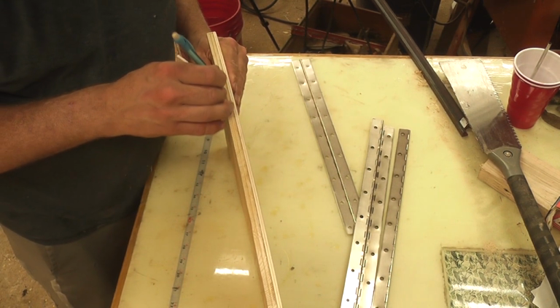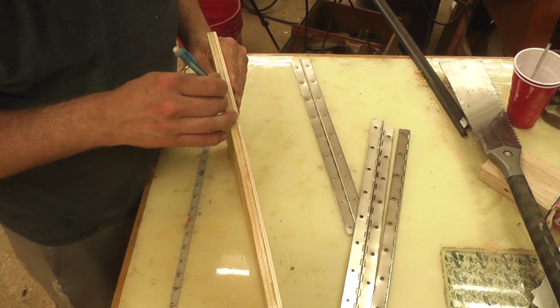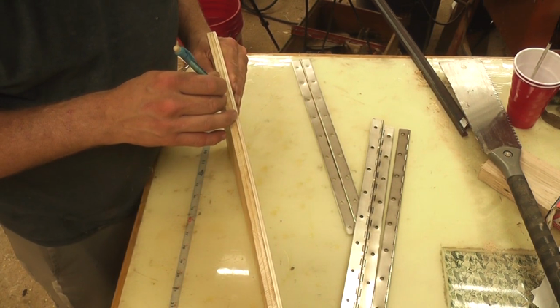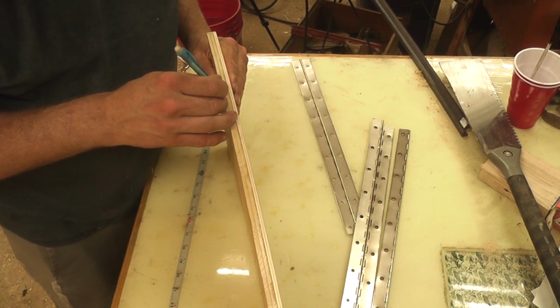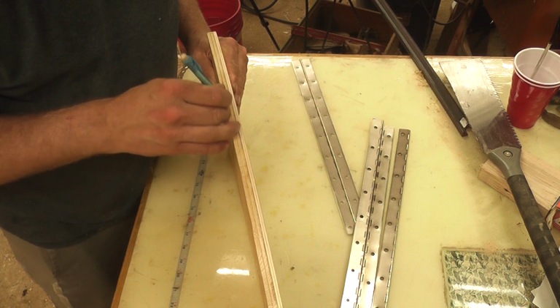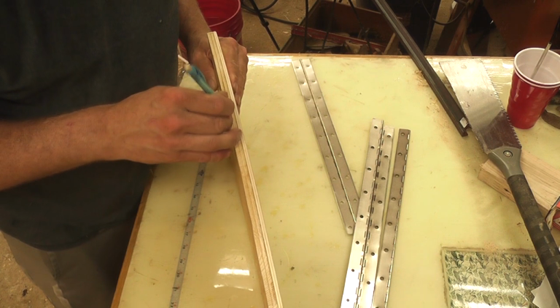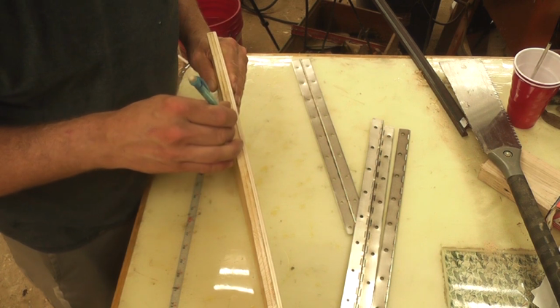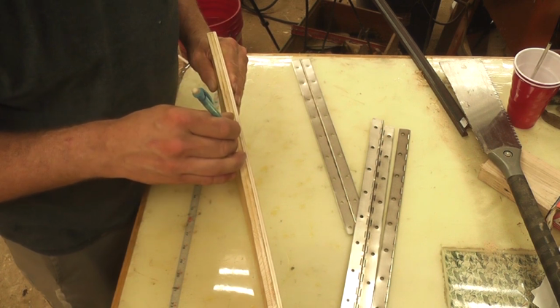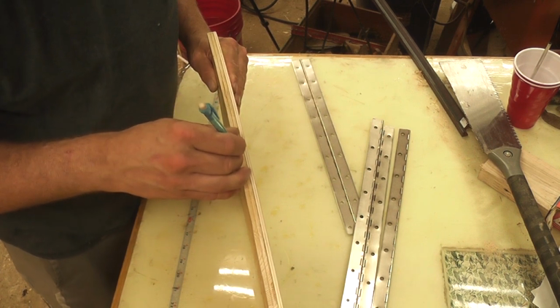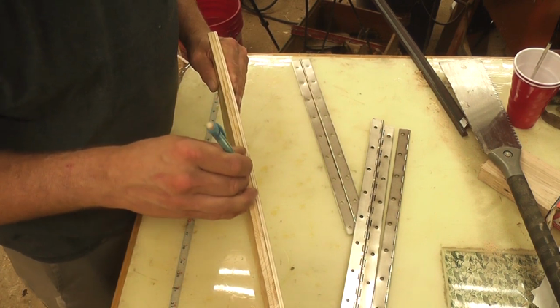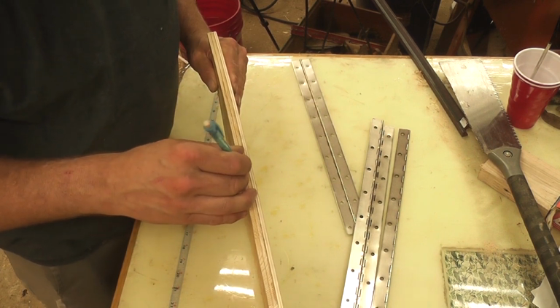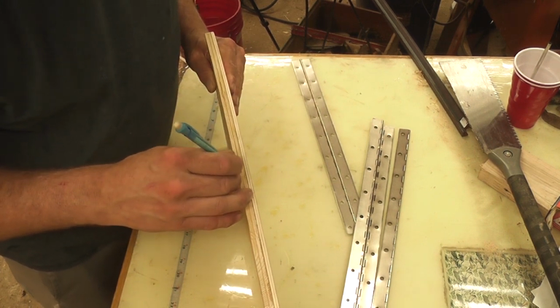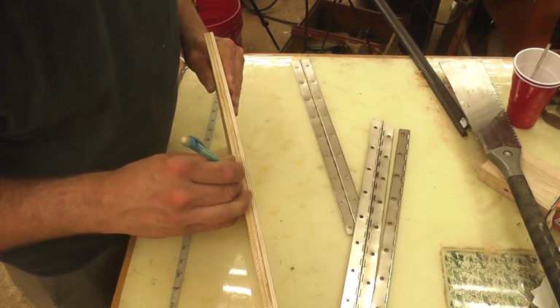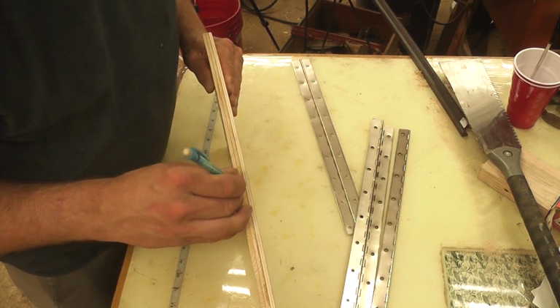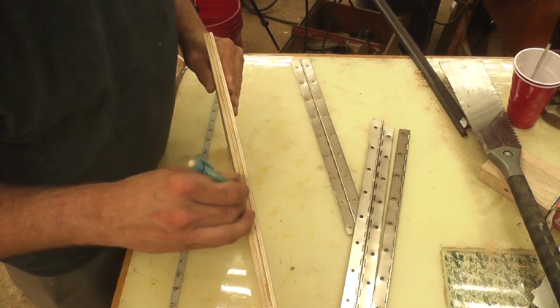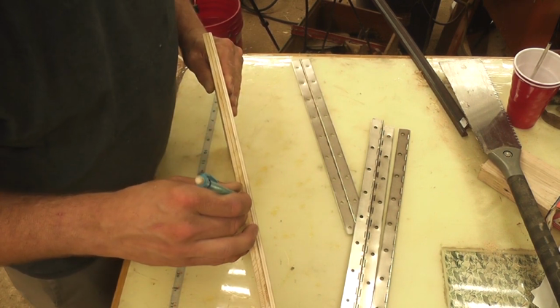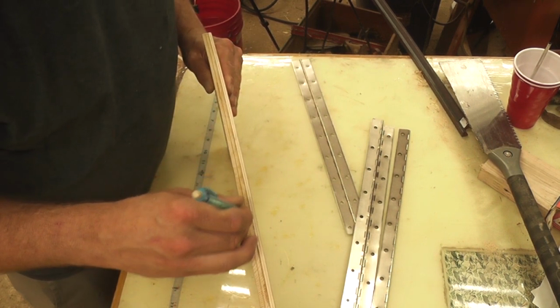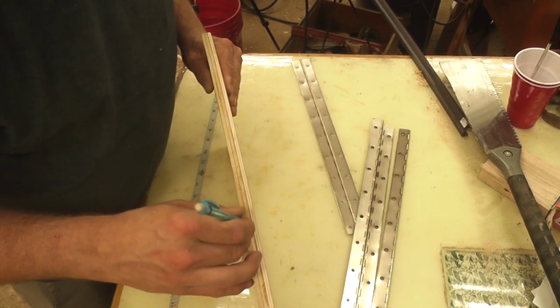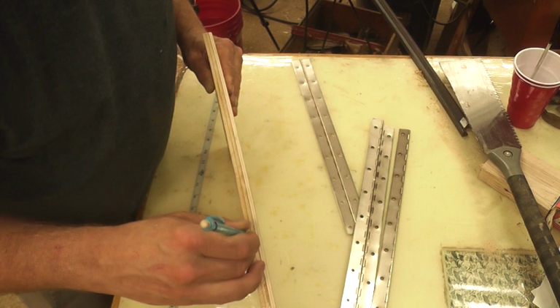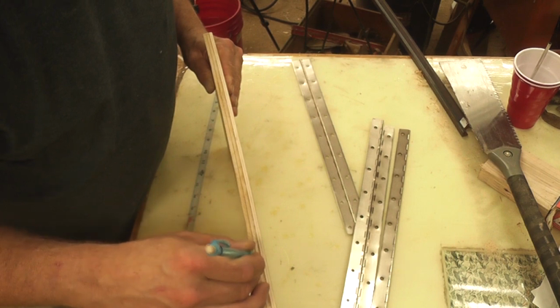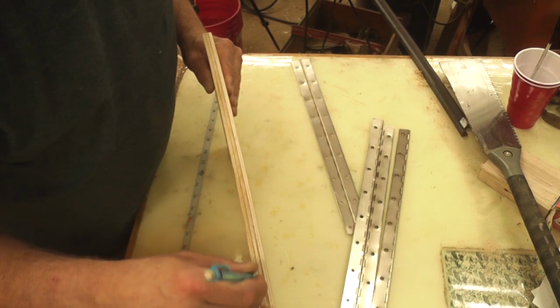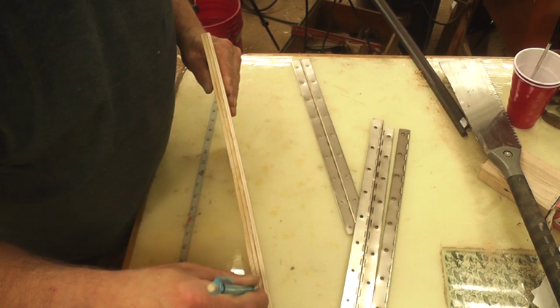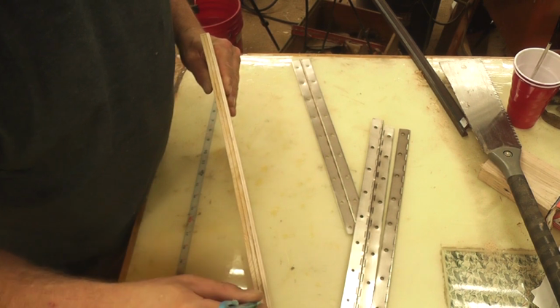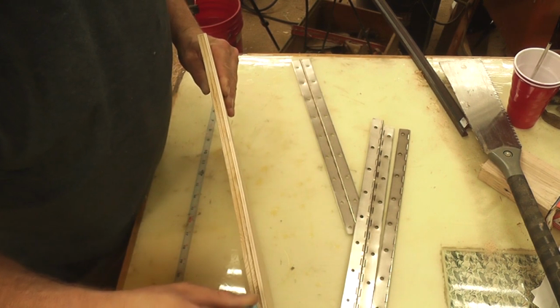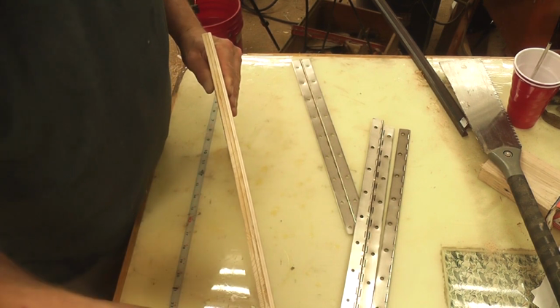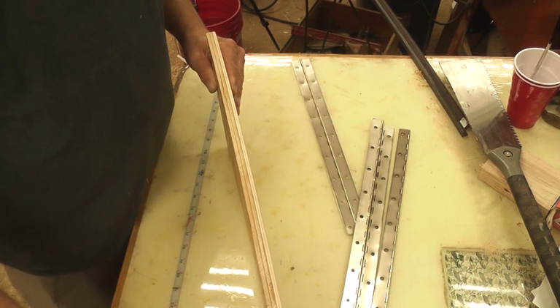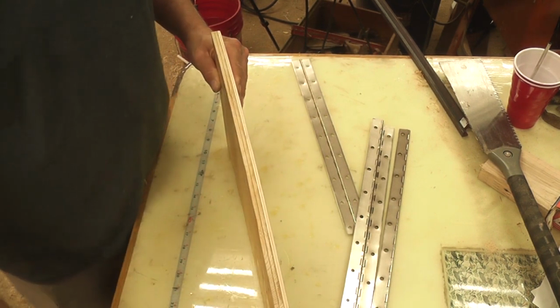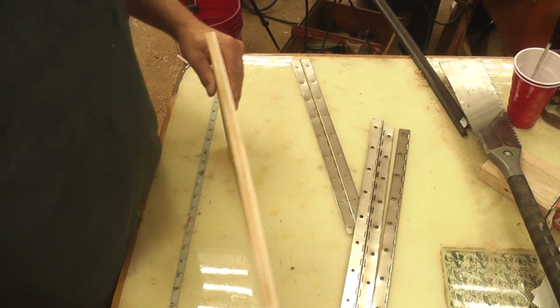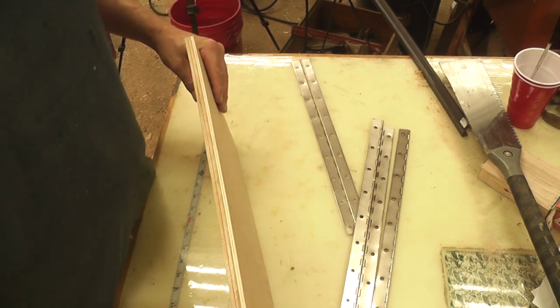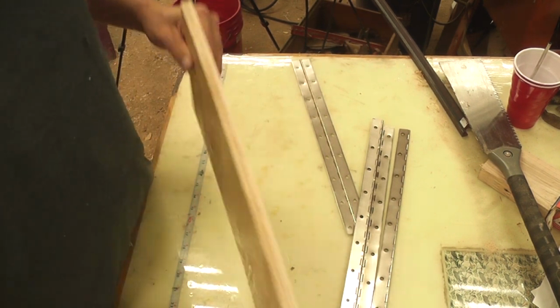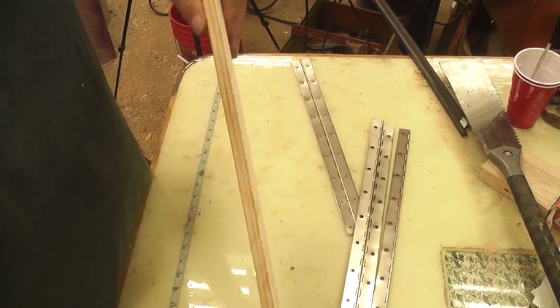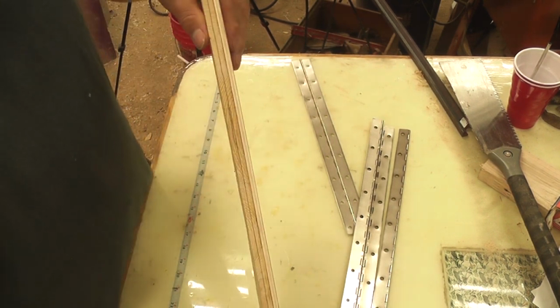Here, I used my marking gauge and ran a line through the absolute center of the edge of the board and then traced the pencil through it. I used my hinge as a pattern and marked the cross marks so I could drill my holes.